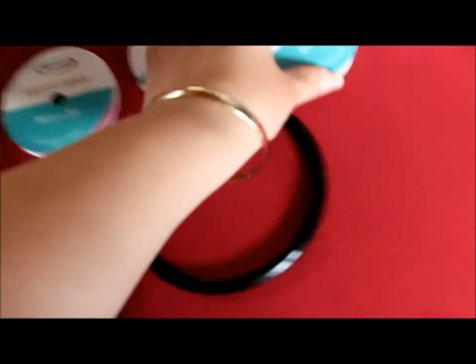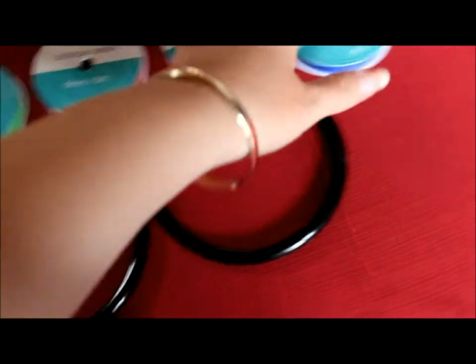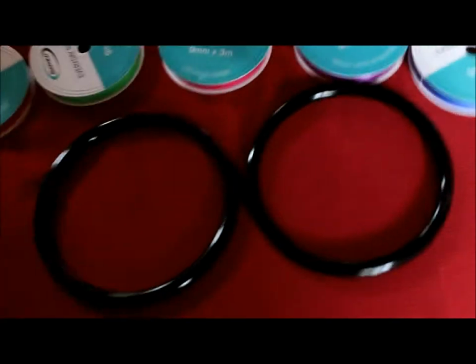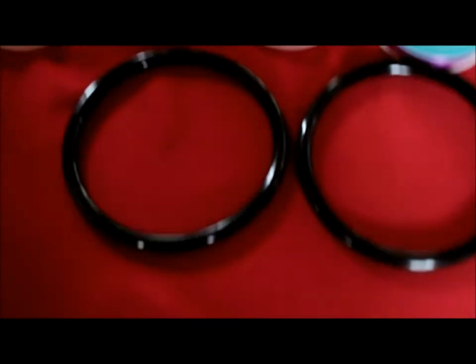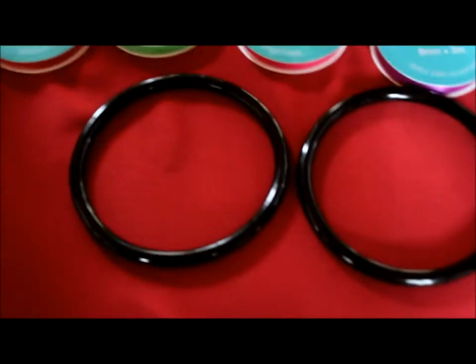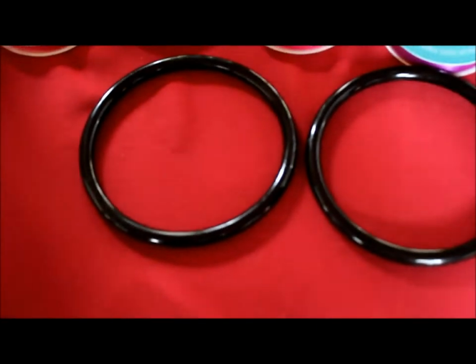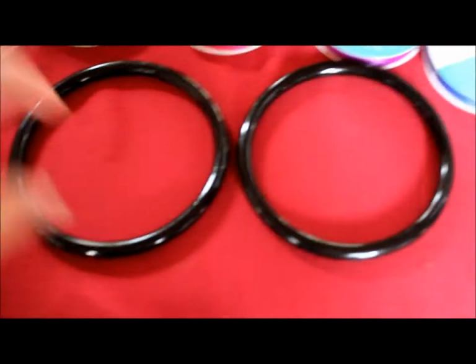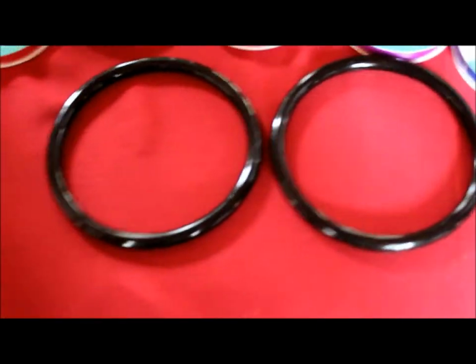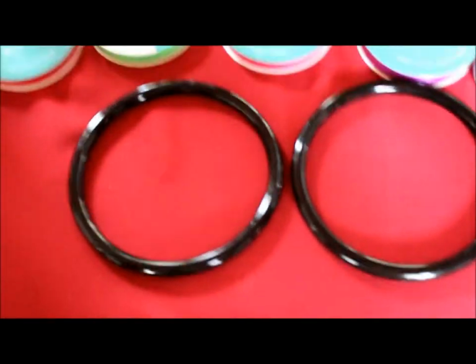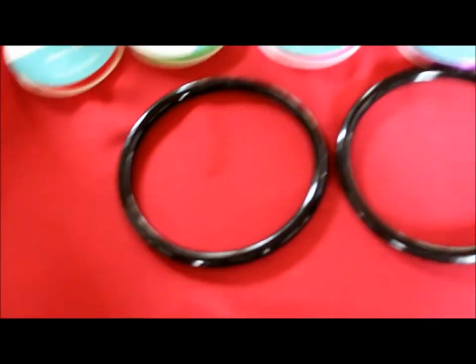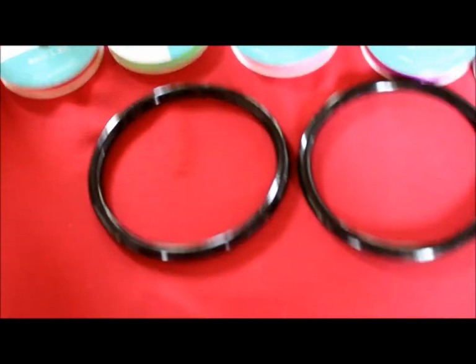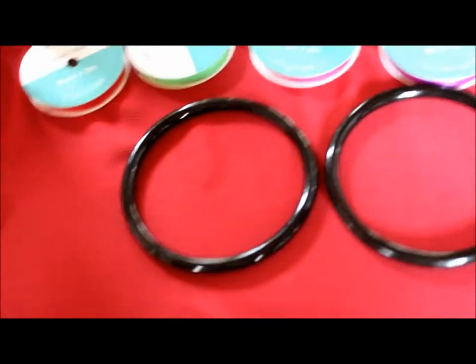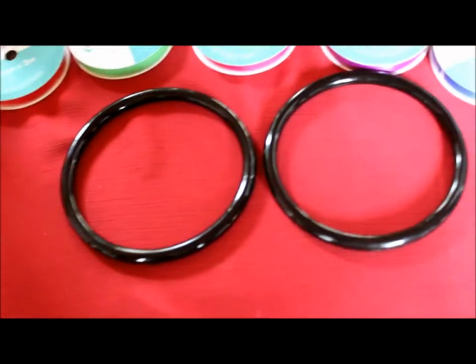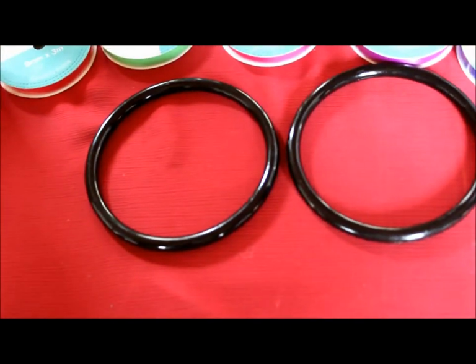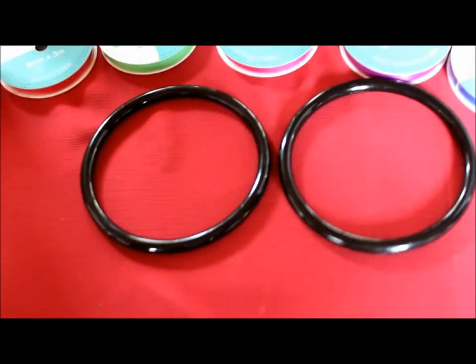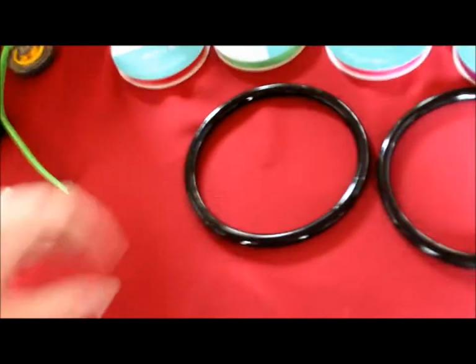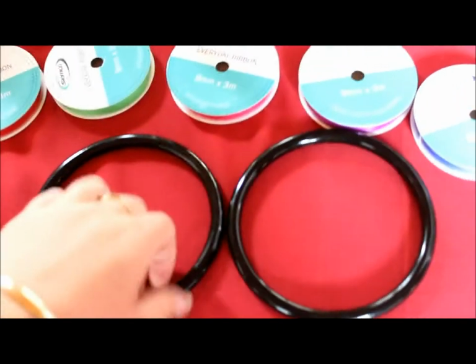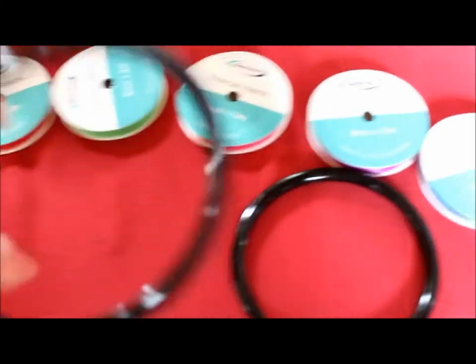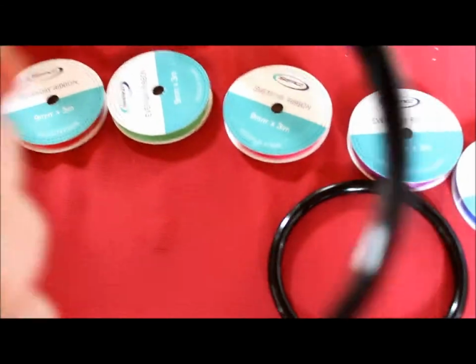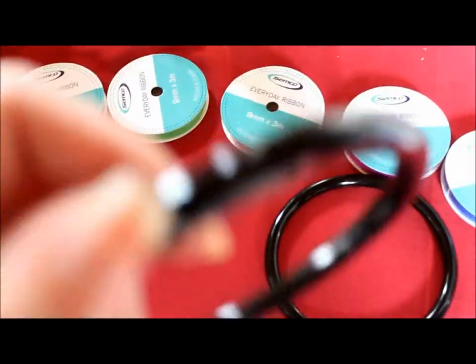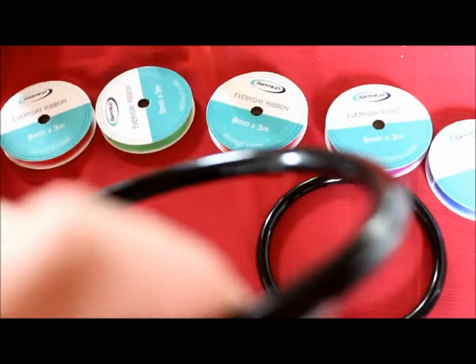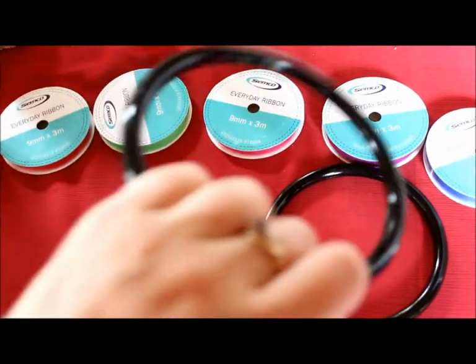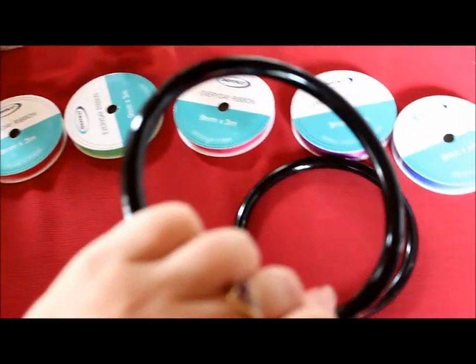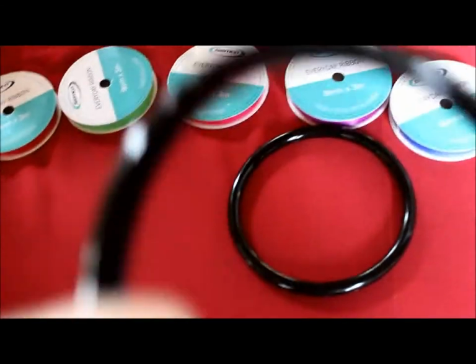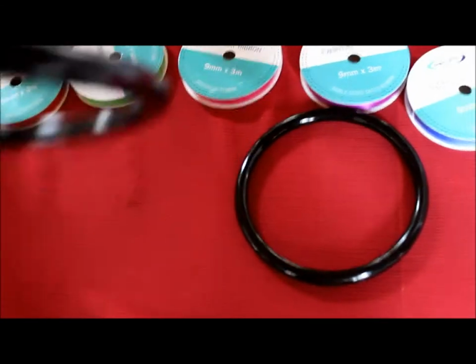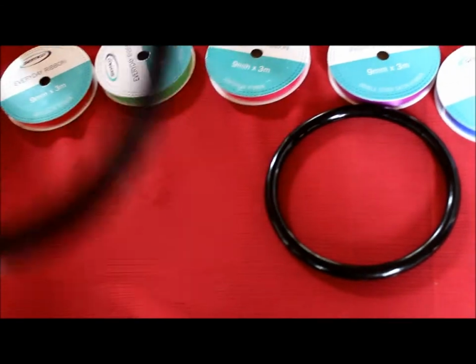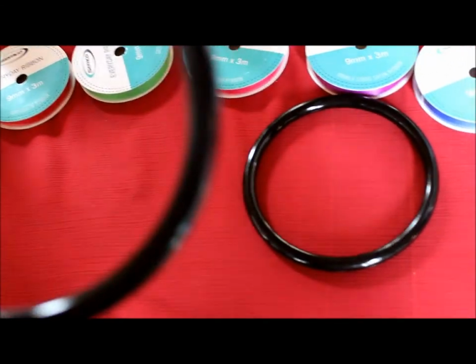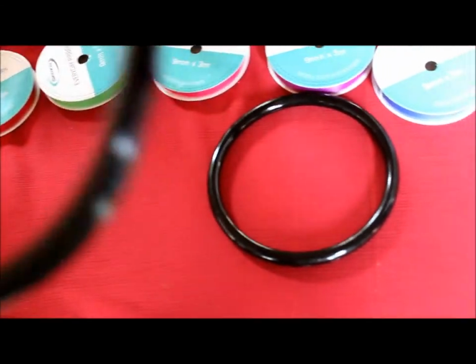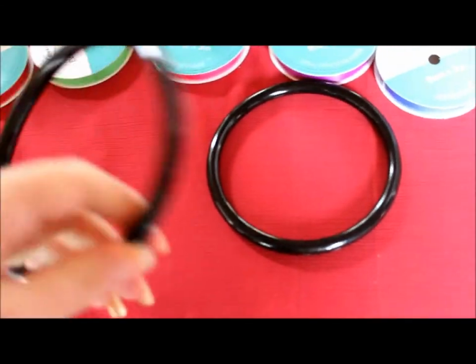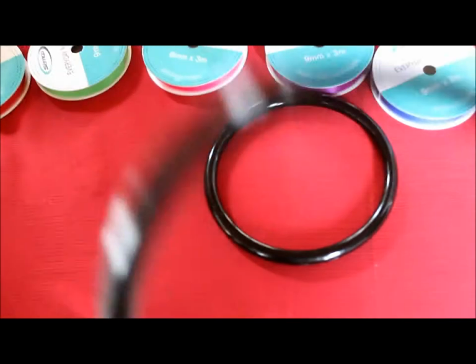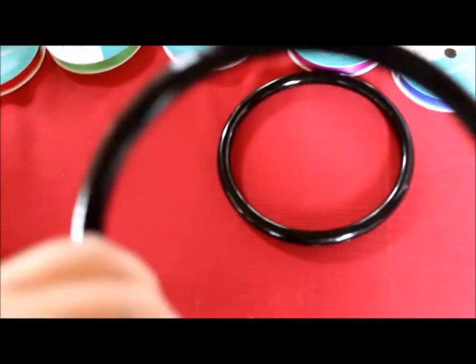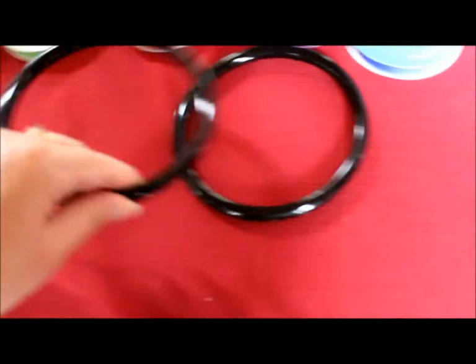I wanted to find little wooden rings, but all I could find was handbag ties for making your own handbag, but they will do the trick. I checked them - they're perfectly safe for Bubba to put in her mouth.